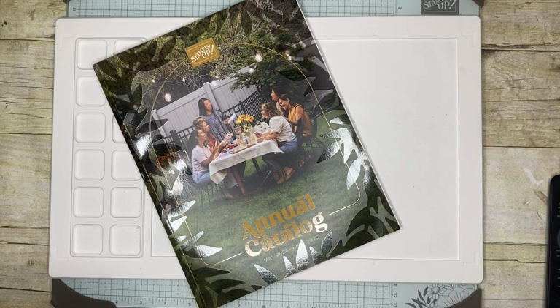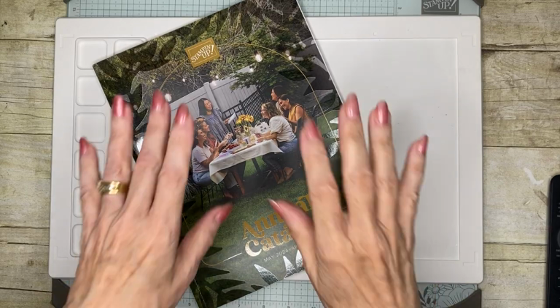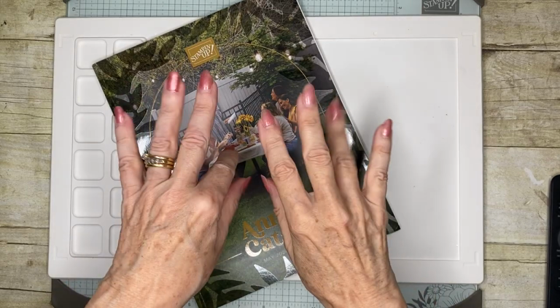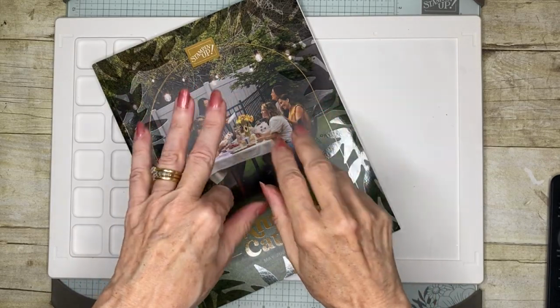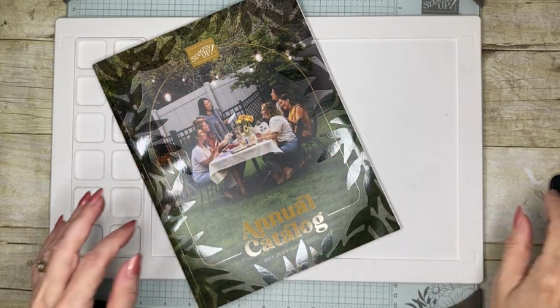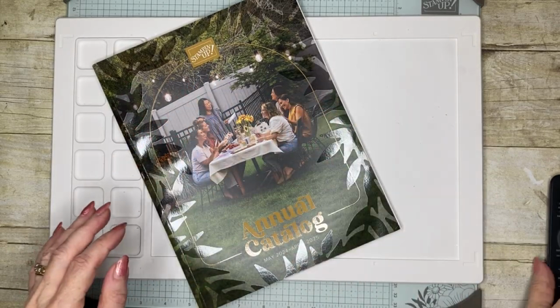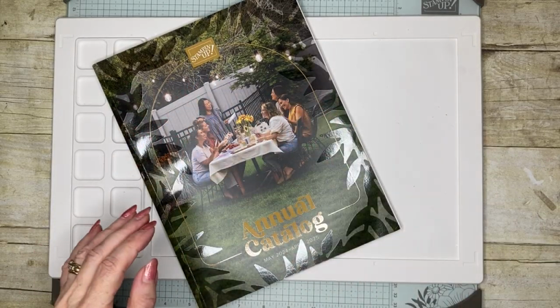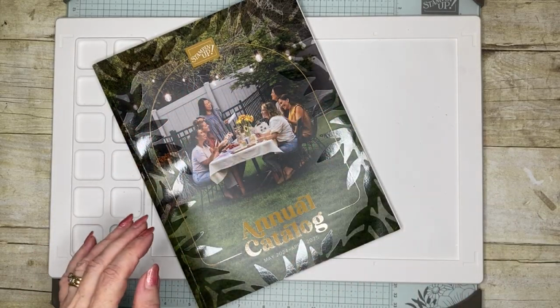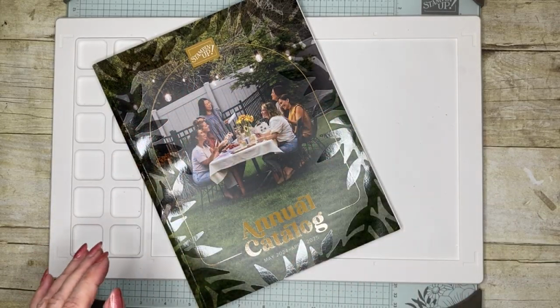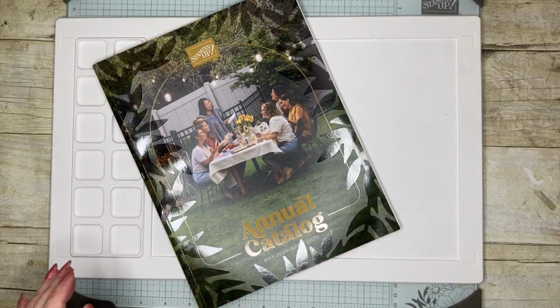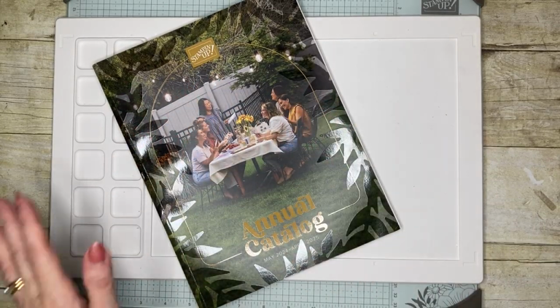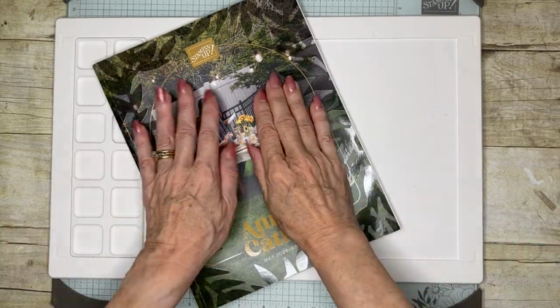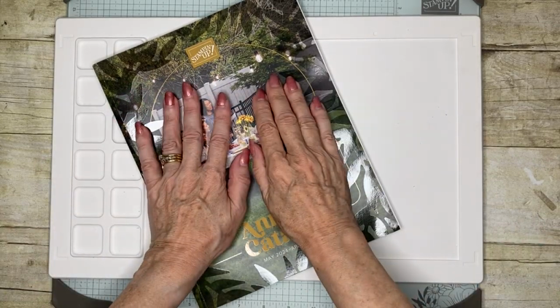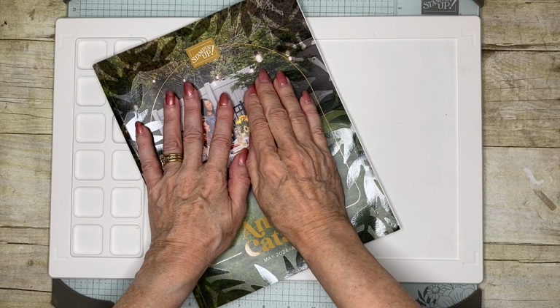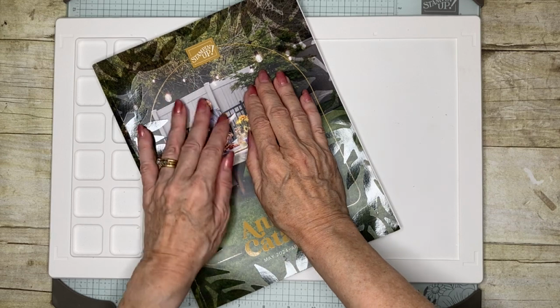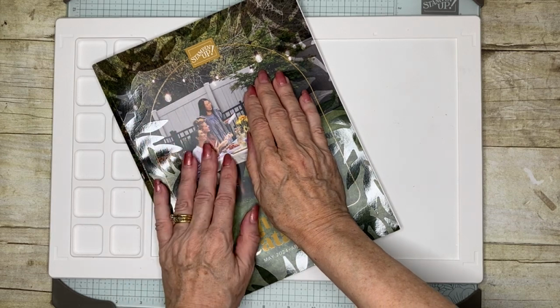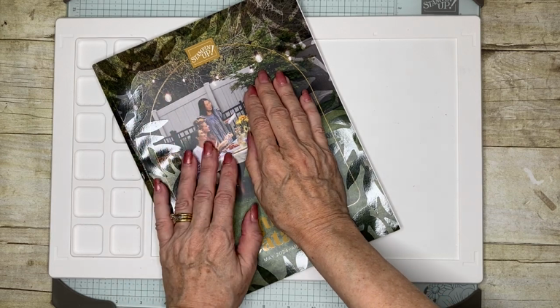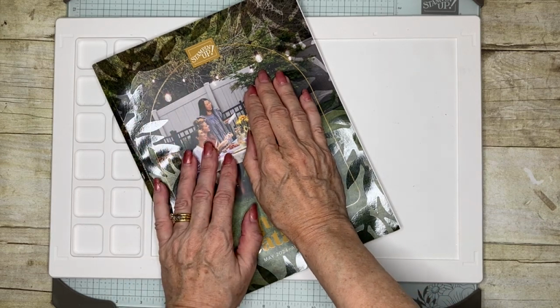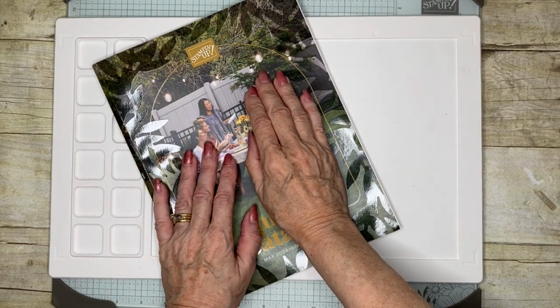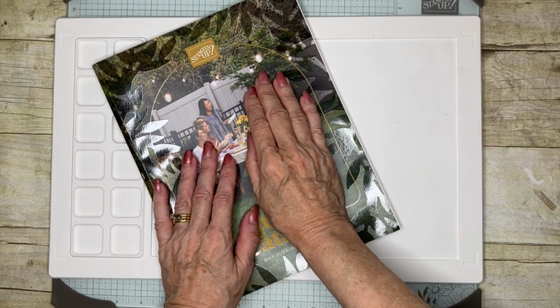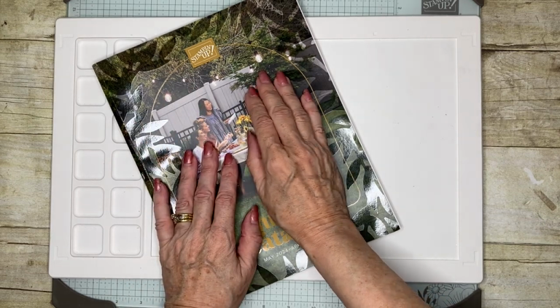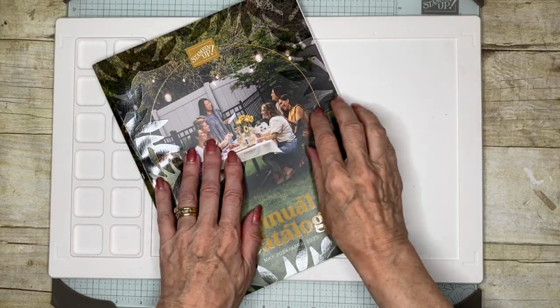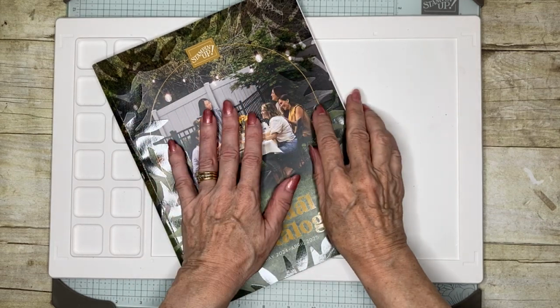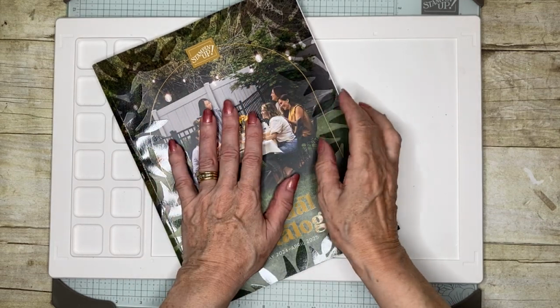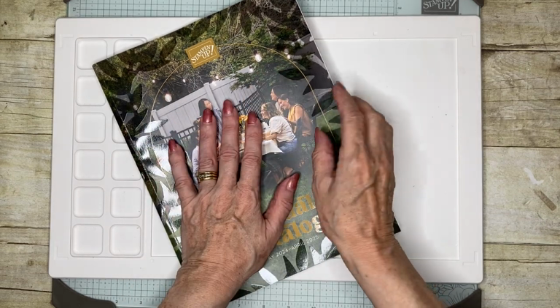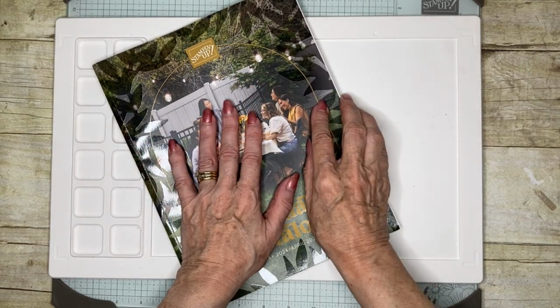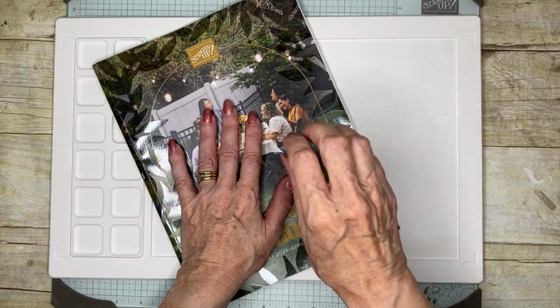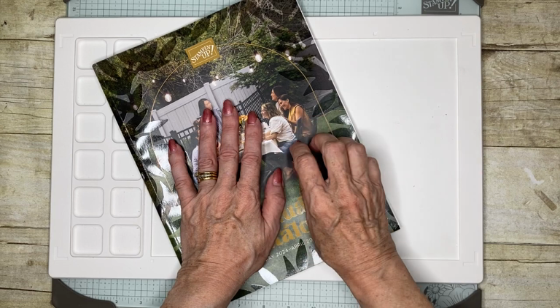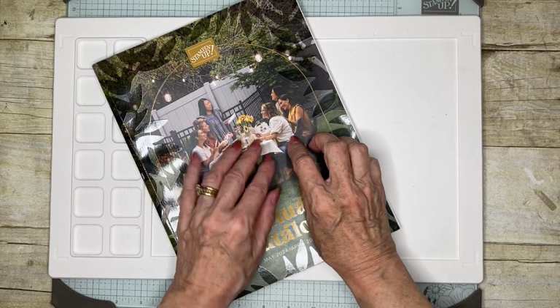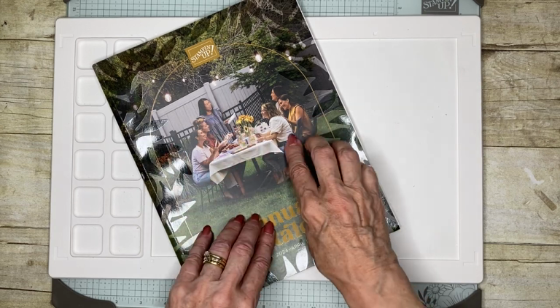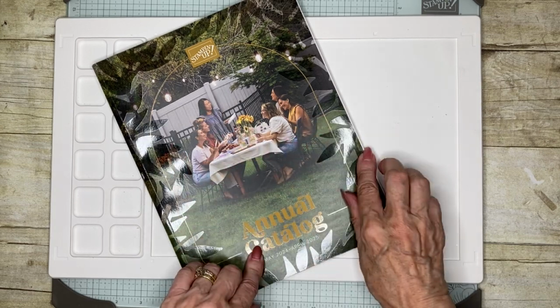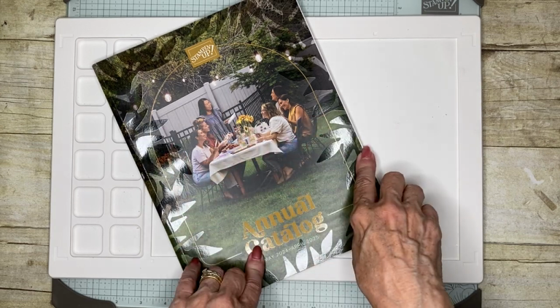Hello everyone, and welcome to my corner of the world. So today I'm going to share with you my first haul of goodies from the new Stampin' Up! catalog.